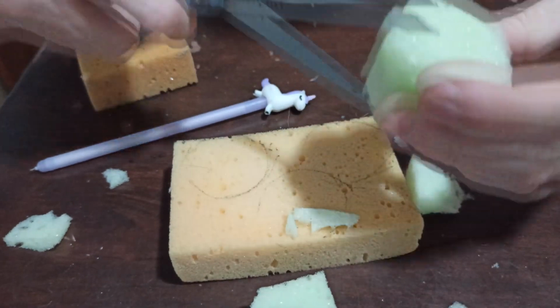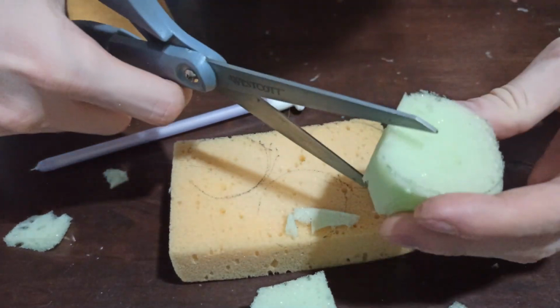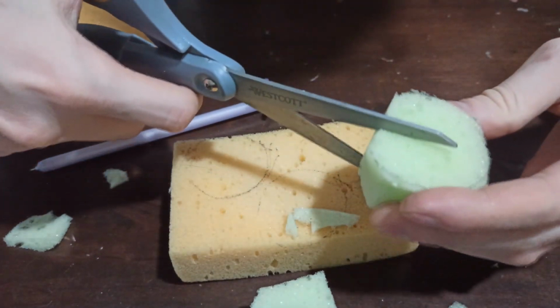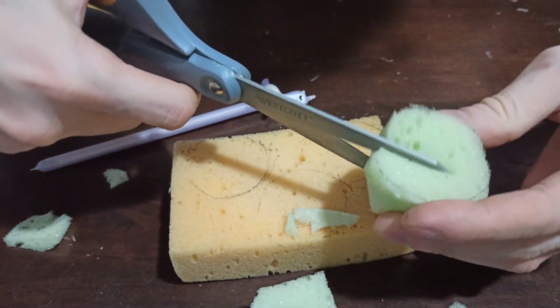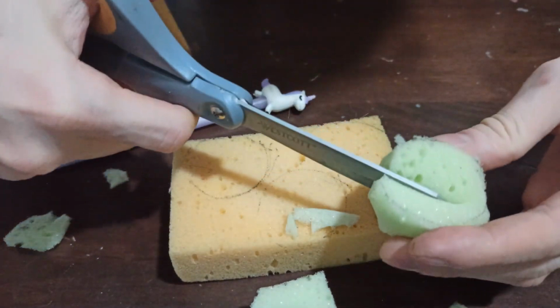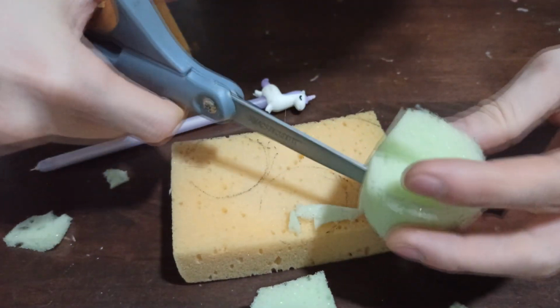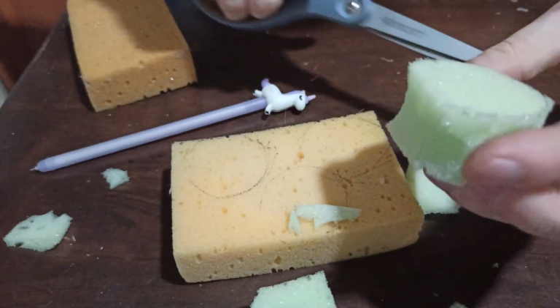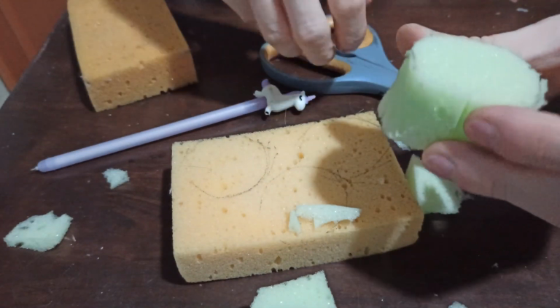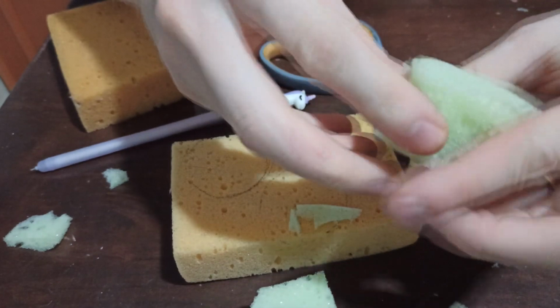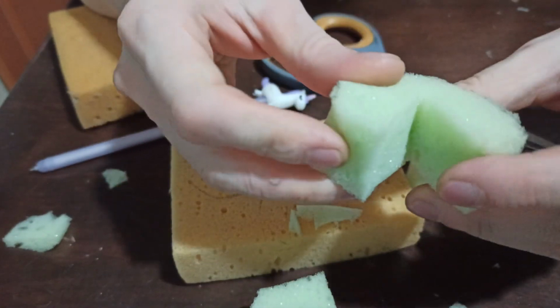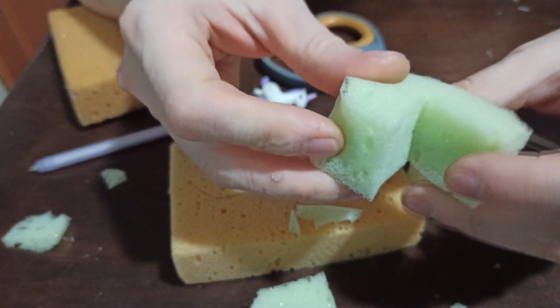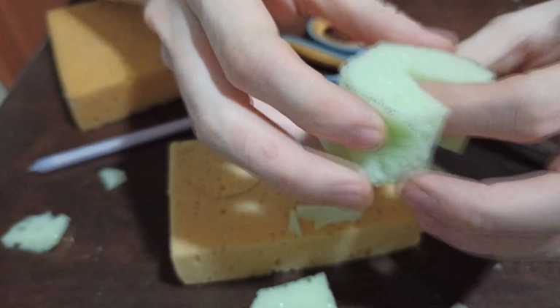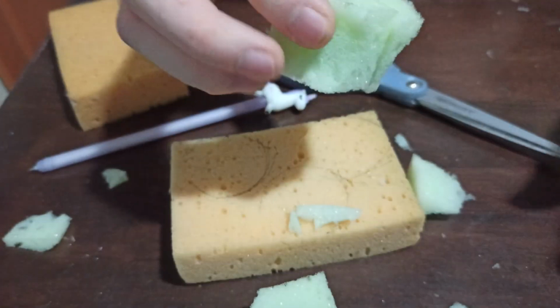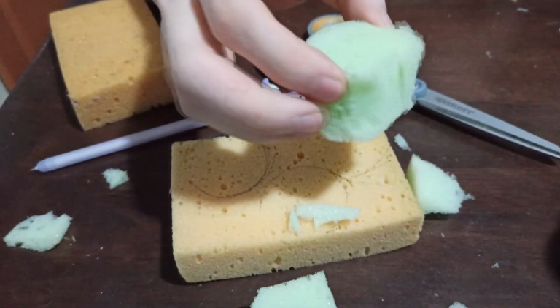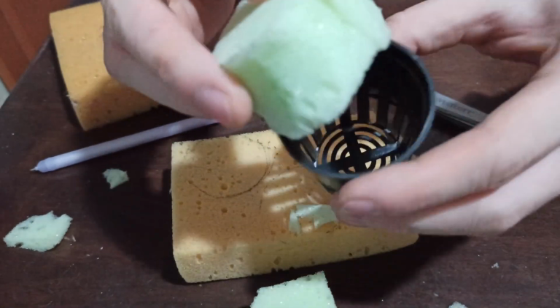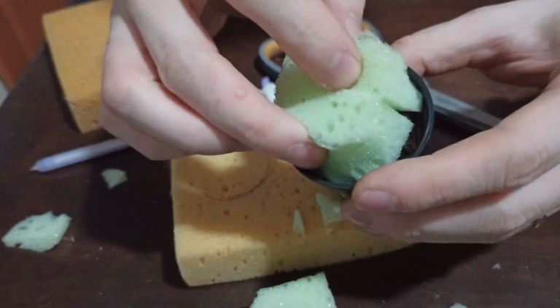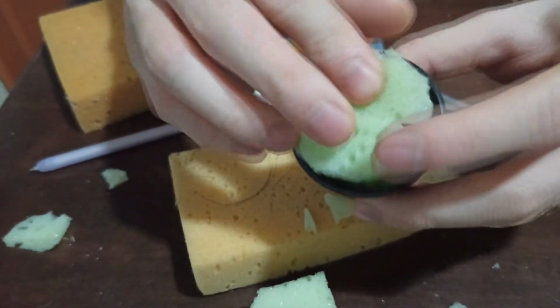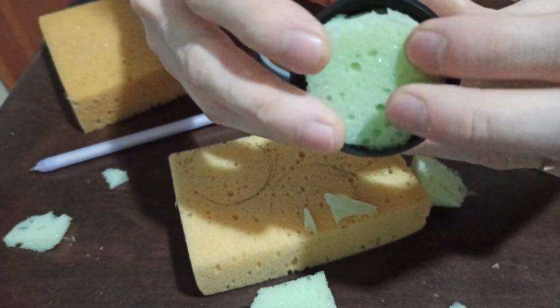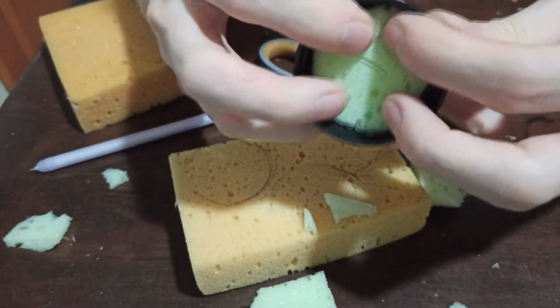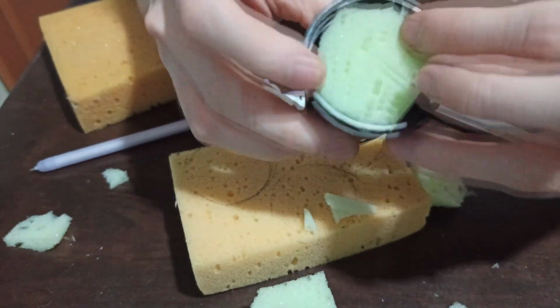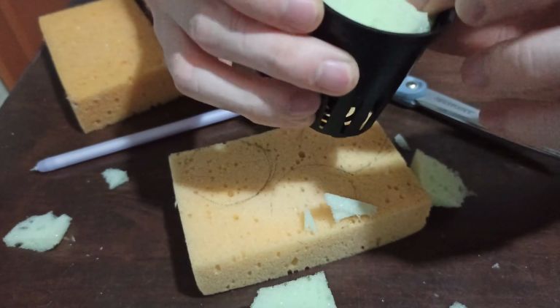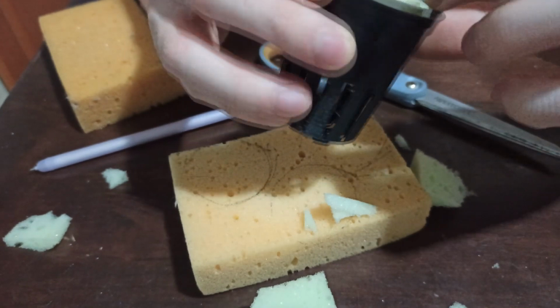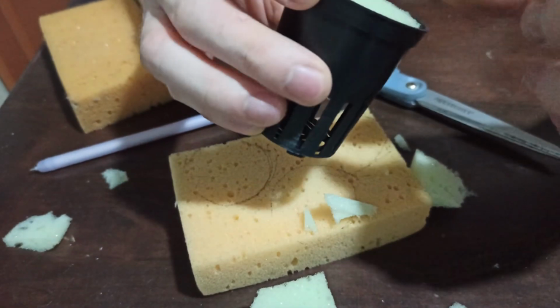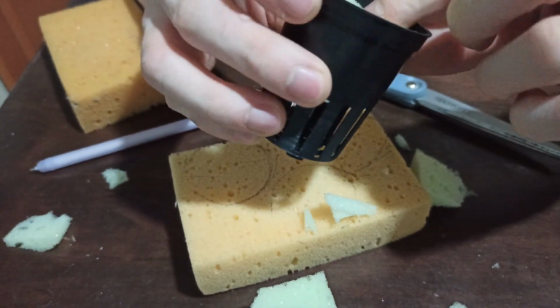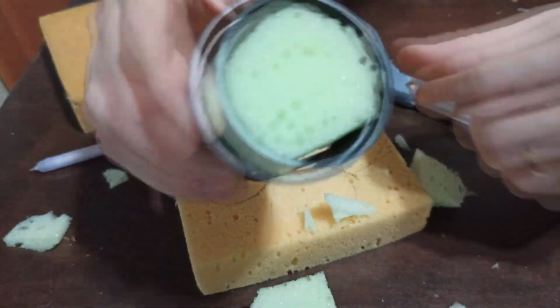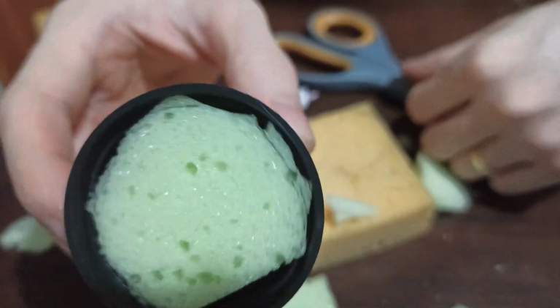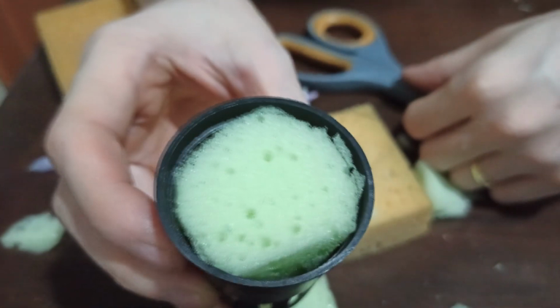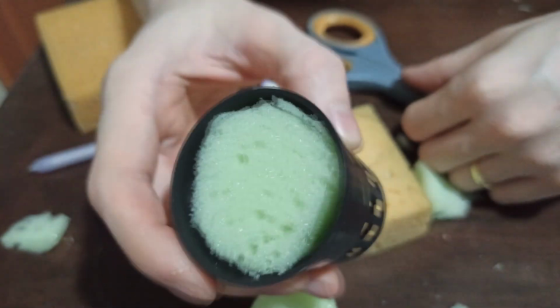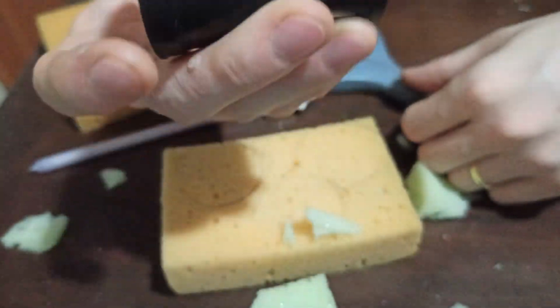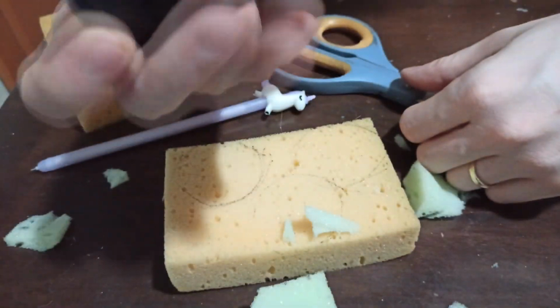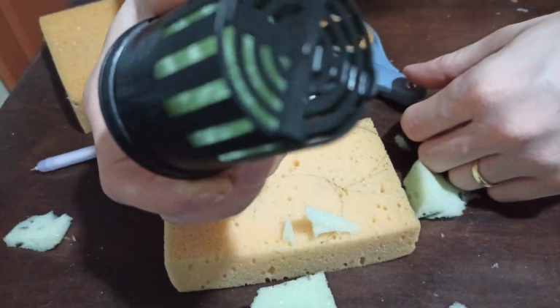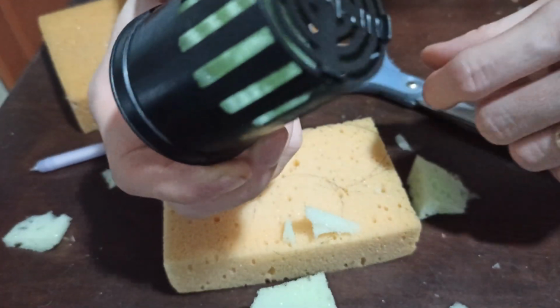You put a cut in the middle so you can sandwich the seedling and put it in the net pot. And see, basically a good fit. The roots will go there.